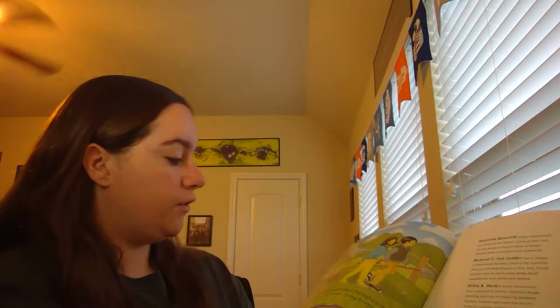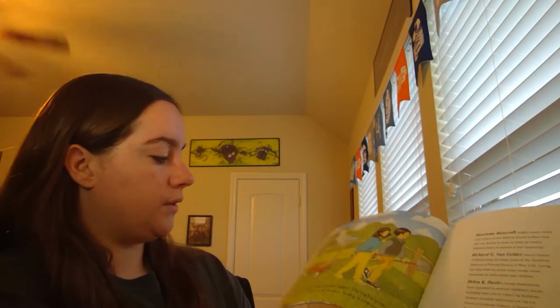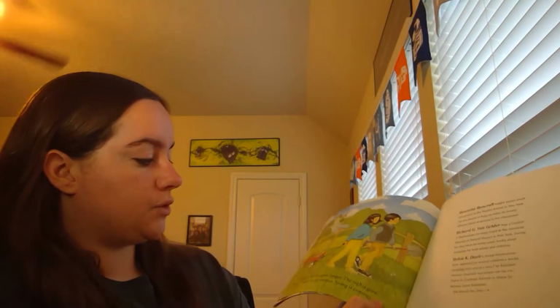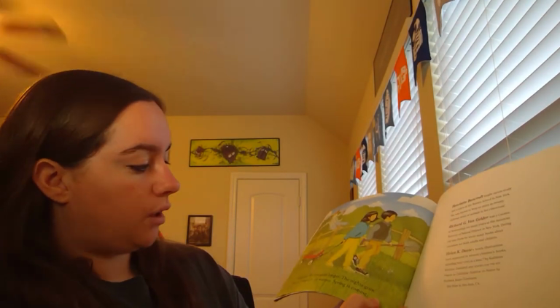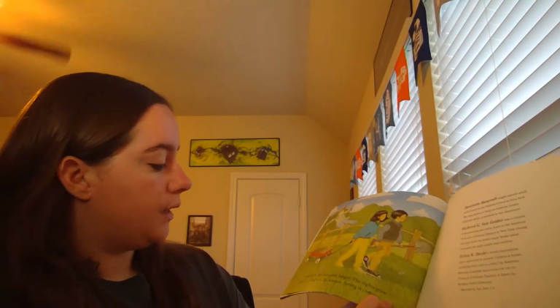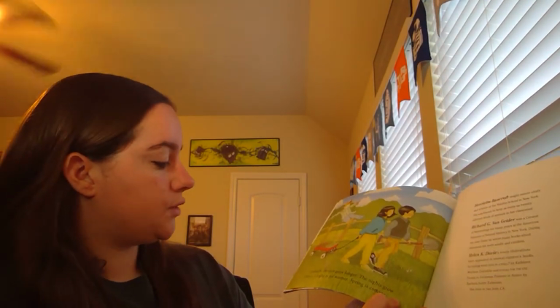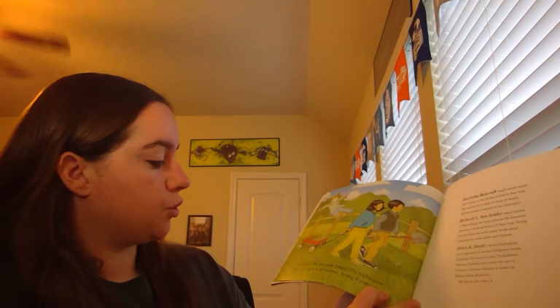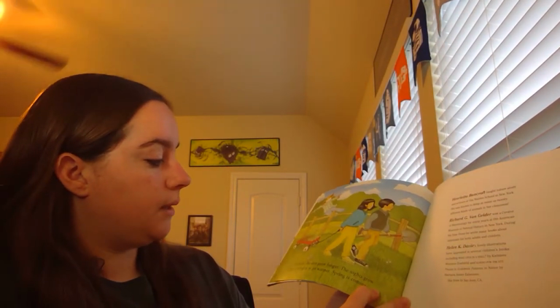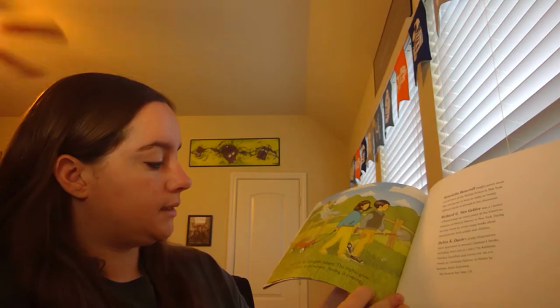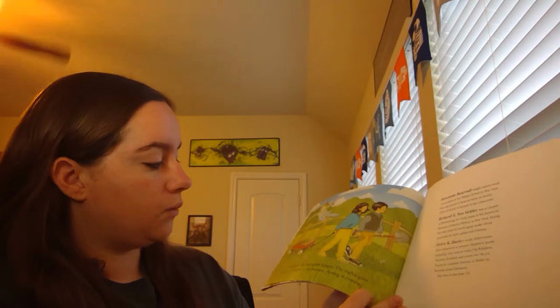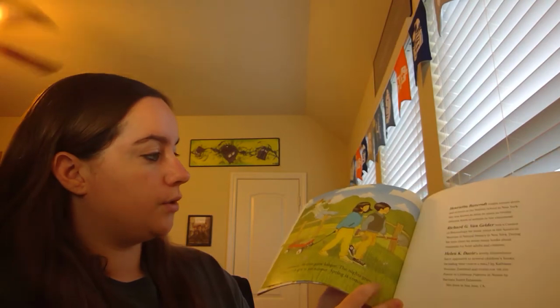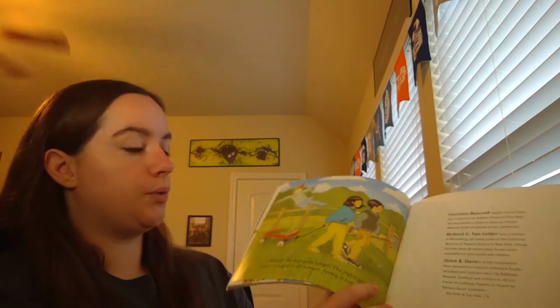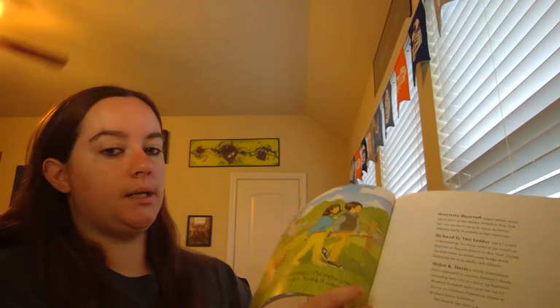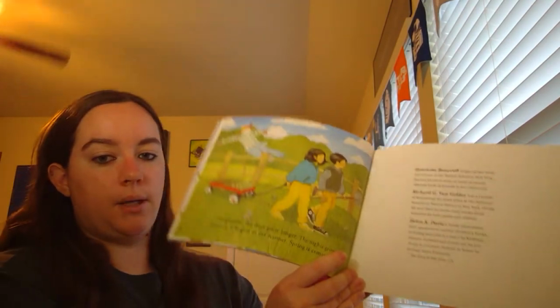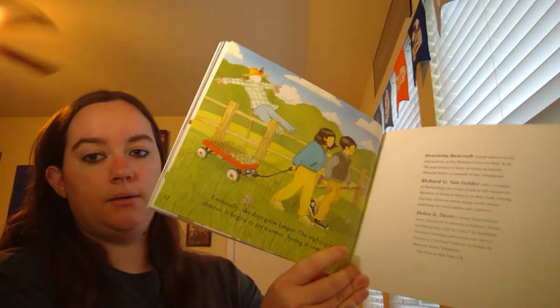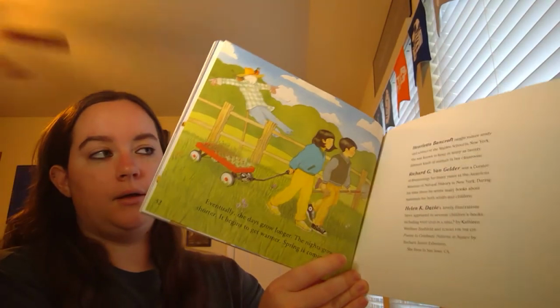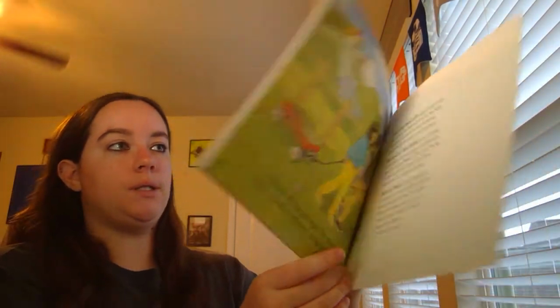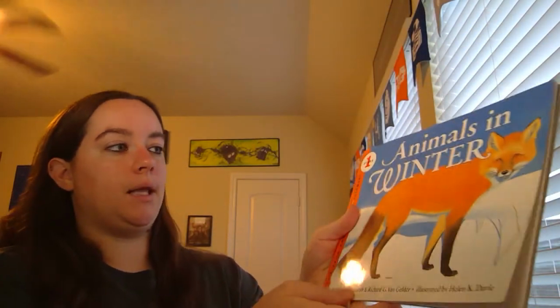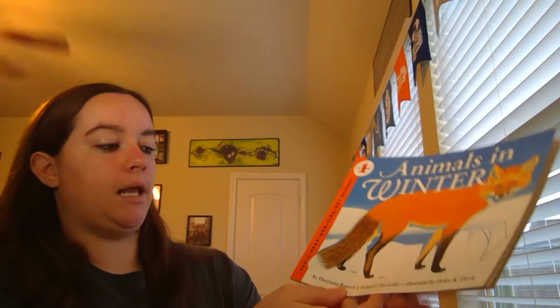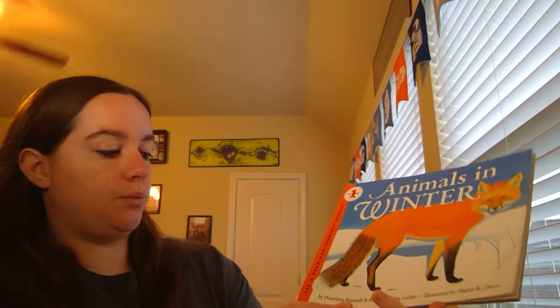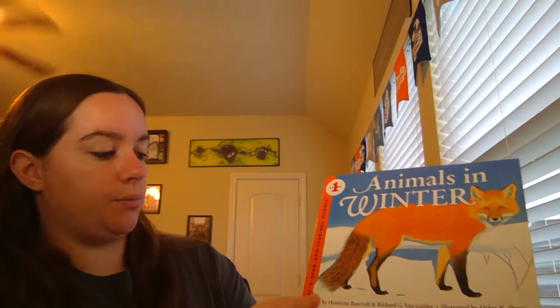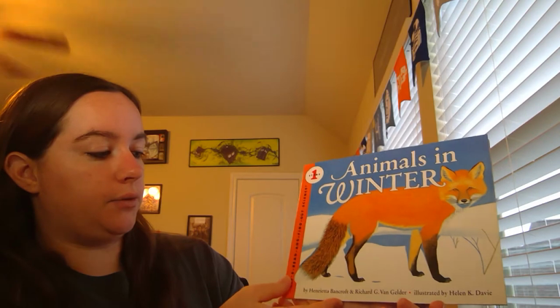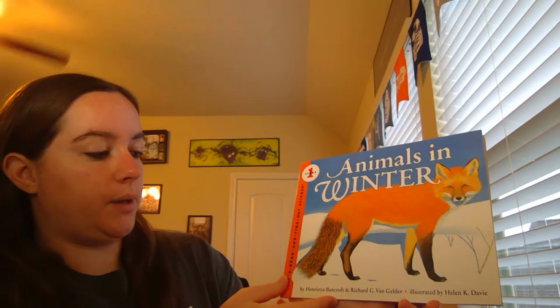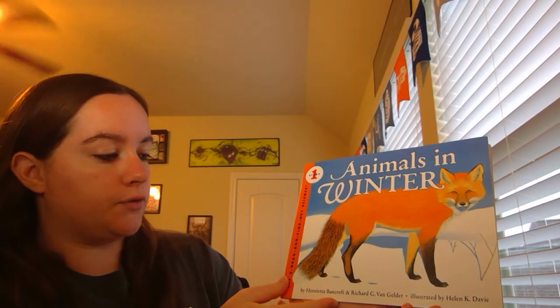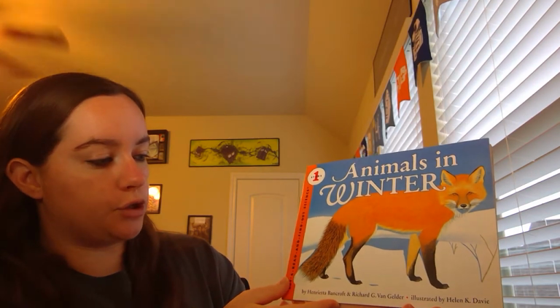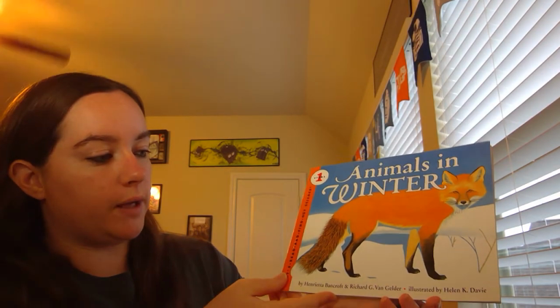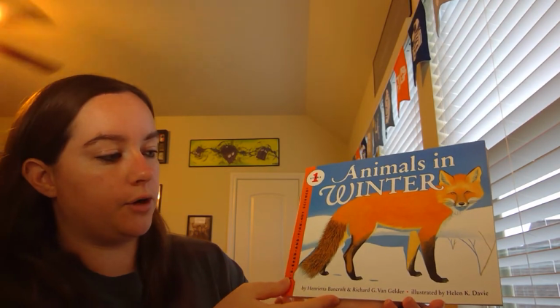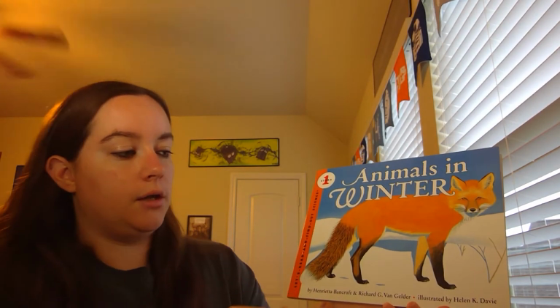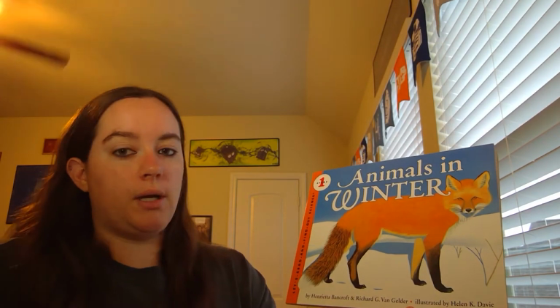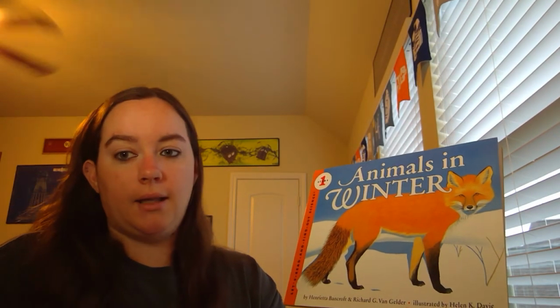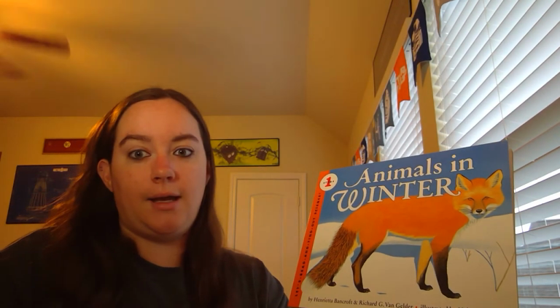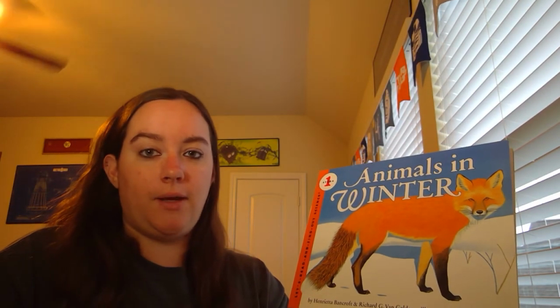Eventually, the days grow longer. The nights grow shorter. It begins to get warmer. Spring is coming. Once again, that was Animals in Winter by Henrietta Bancroft and Richard G. Van Gelder, illustrated by Helen K. Davey.